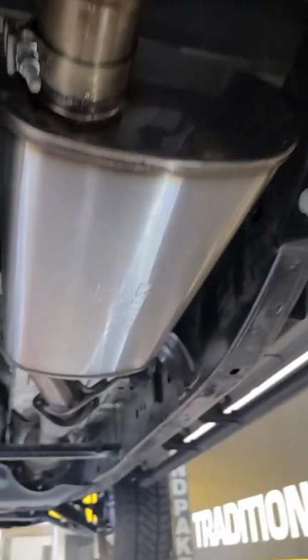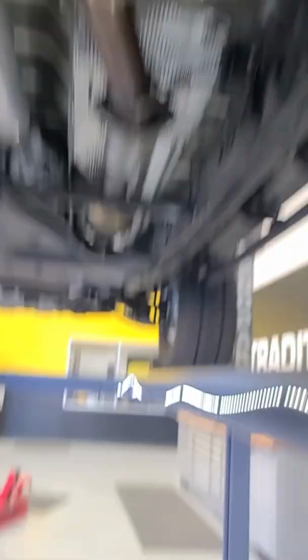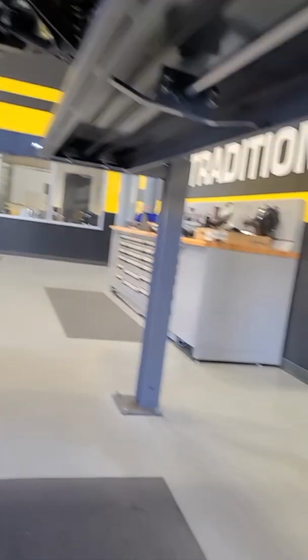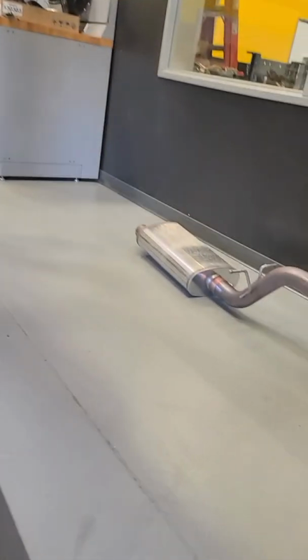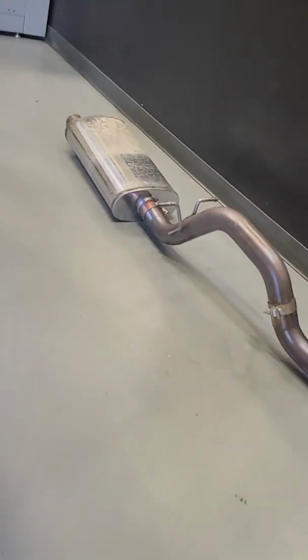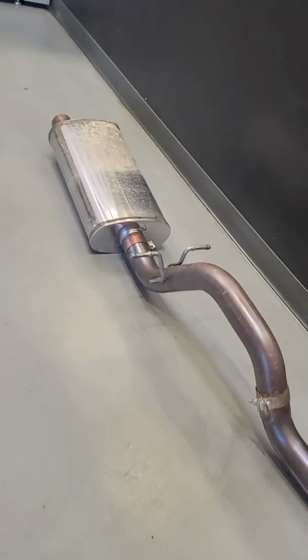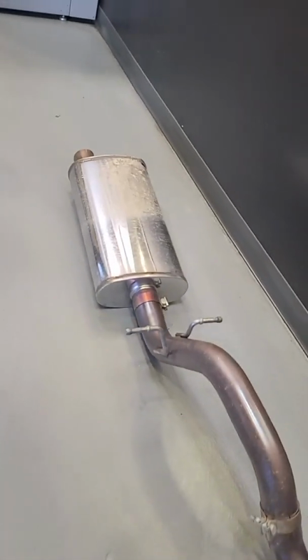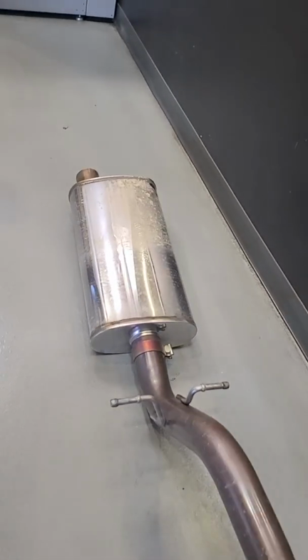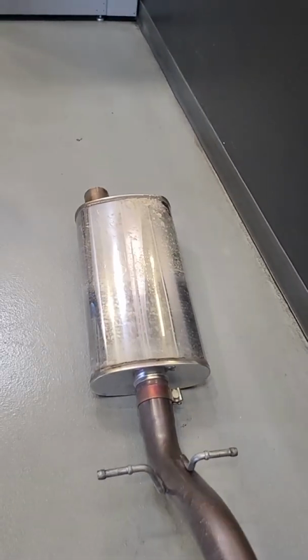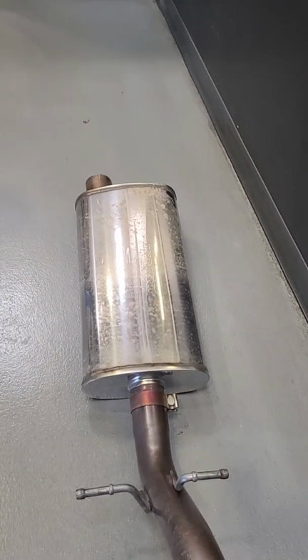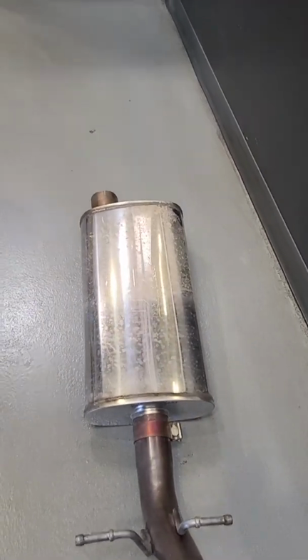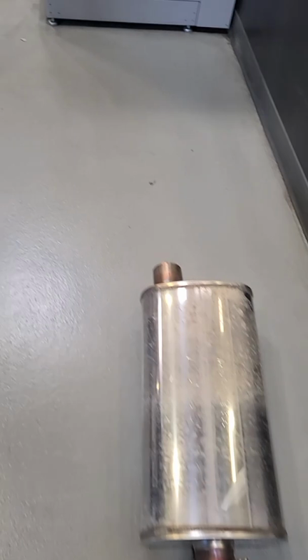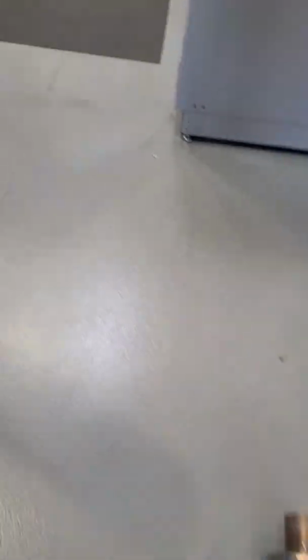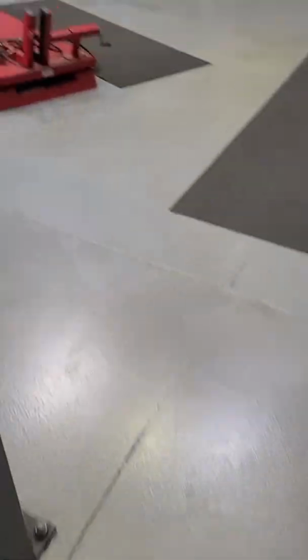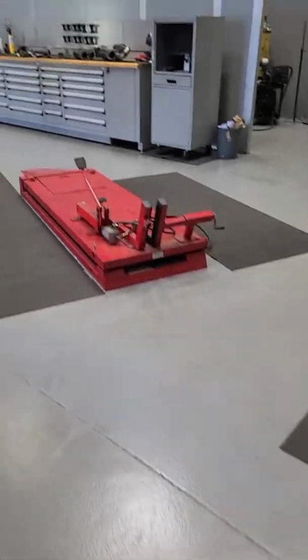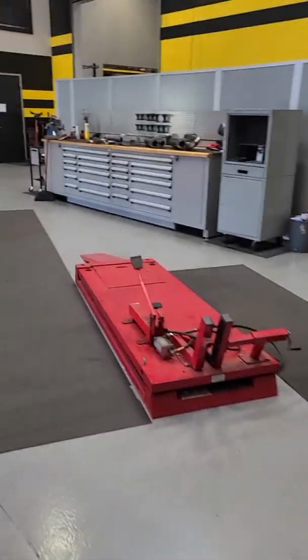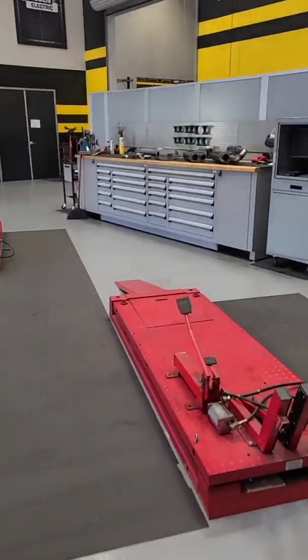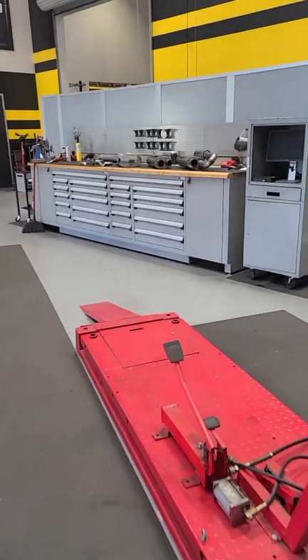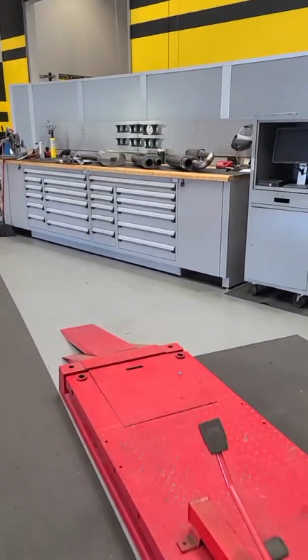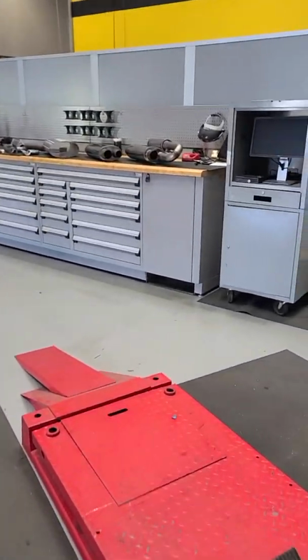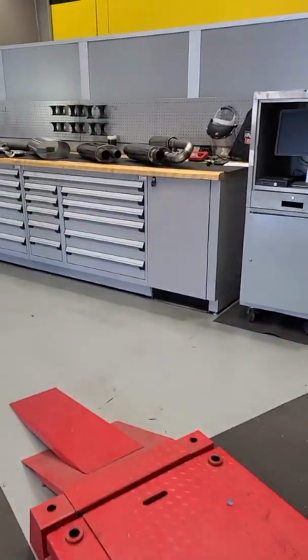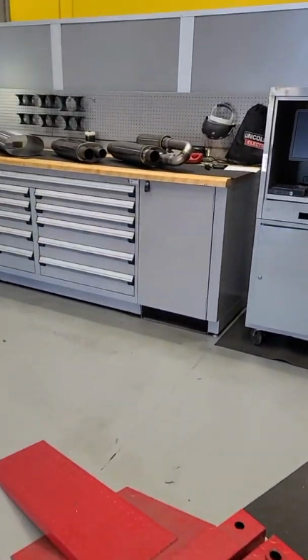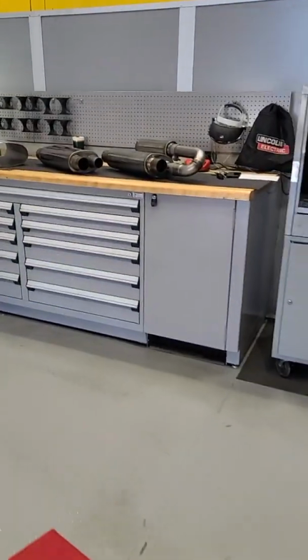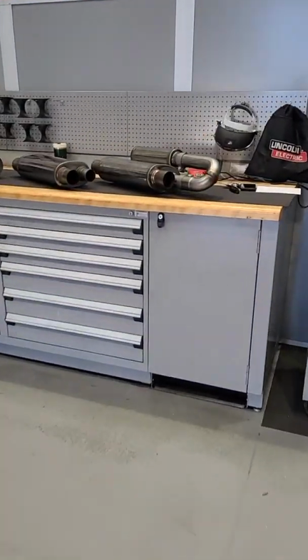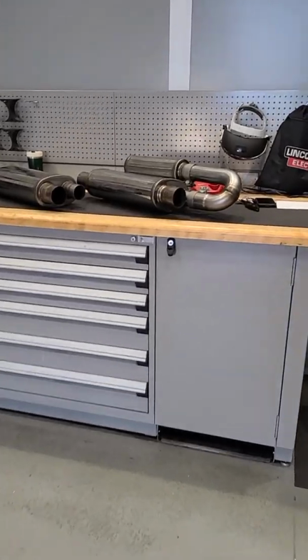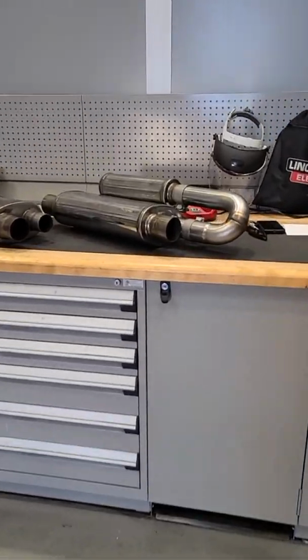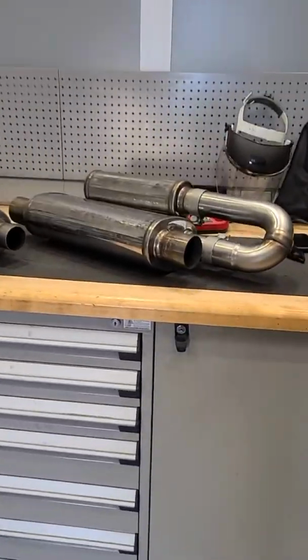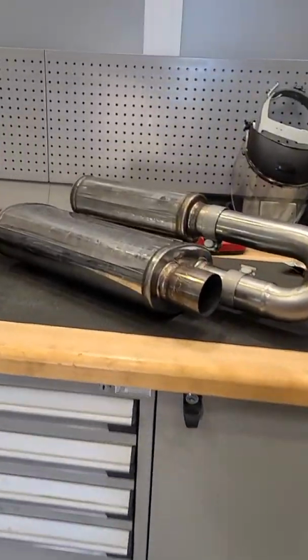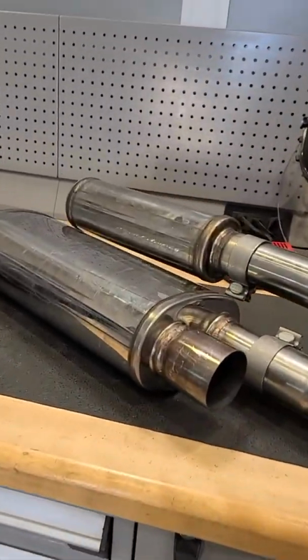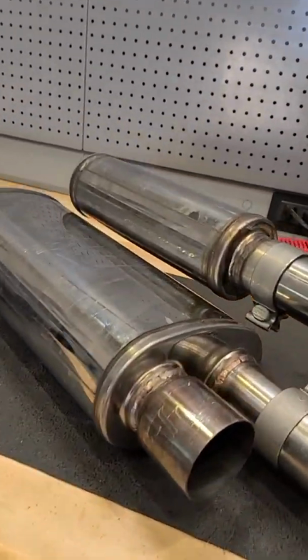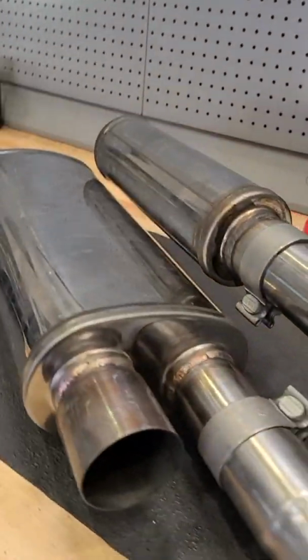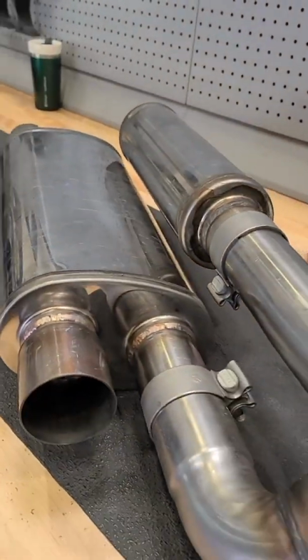The internals are very different — the externals look very similar, and you can see that offset — but what our team has been working on is creating a quieter overall muffler that still has the drone control resonance Helmholtz chamber built in.